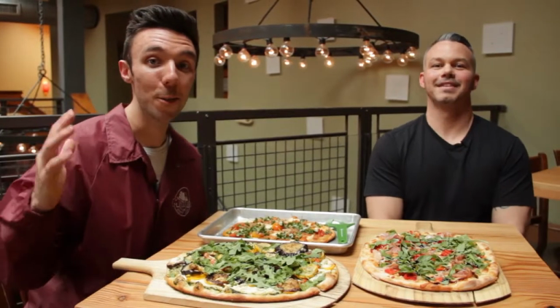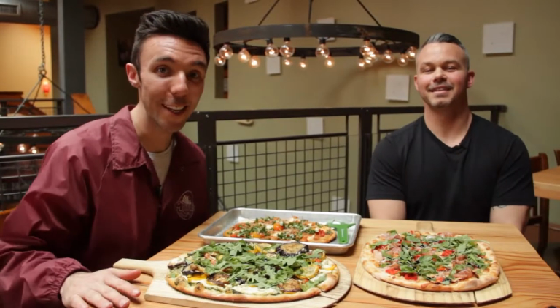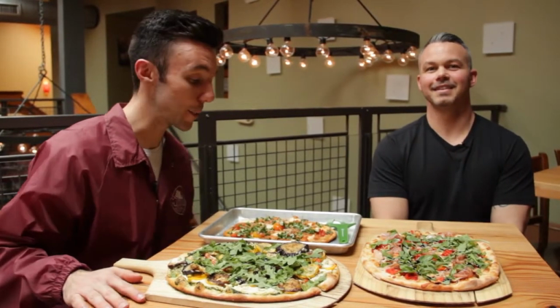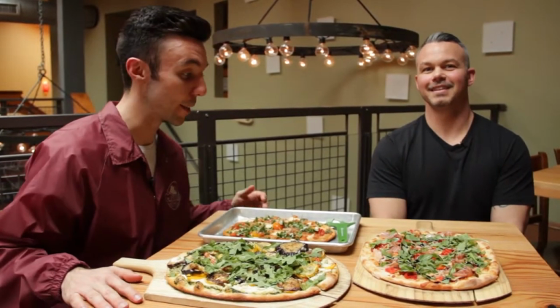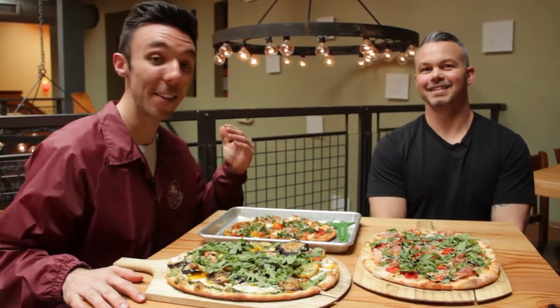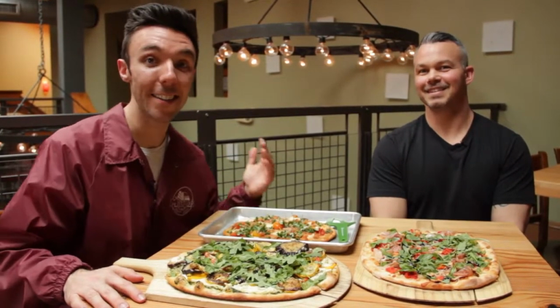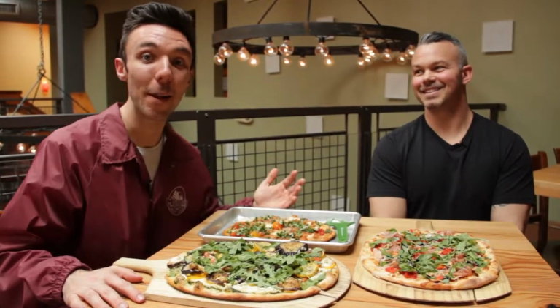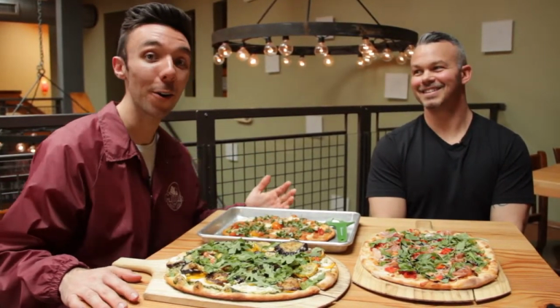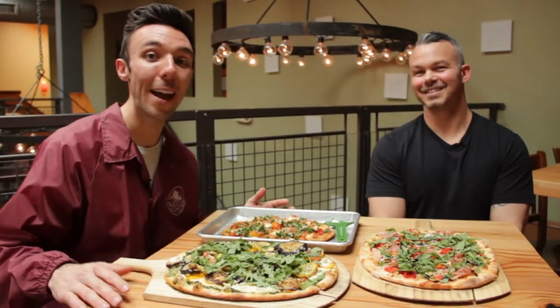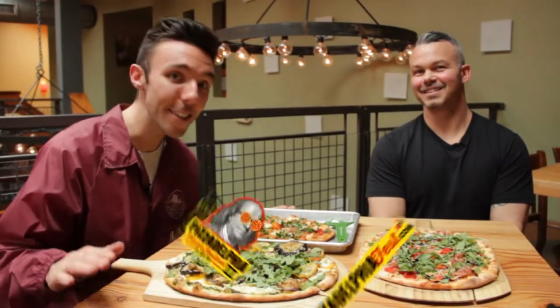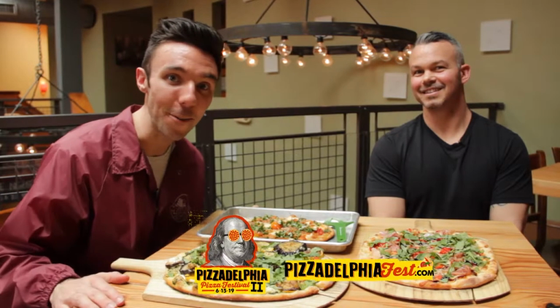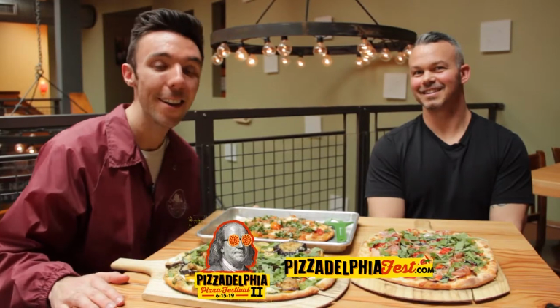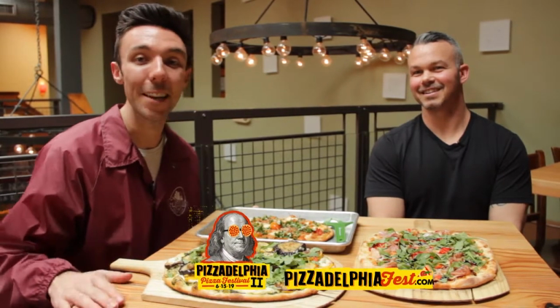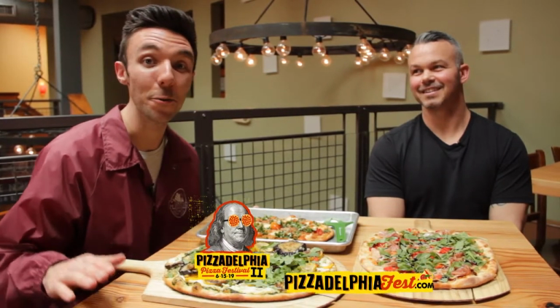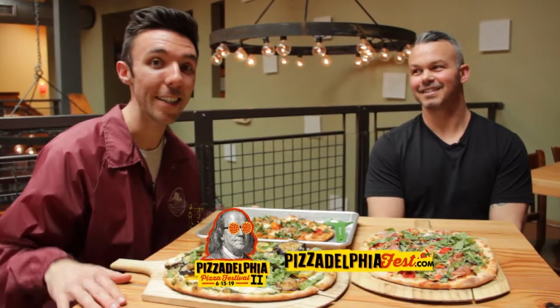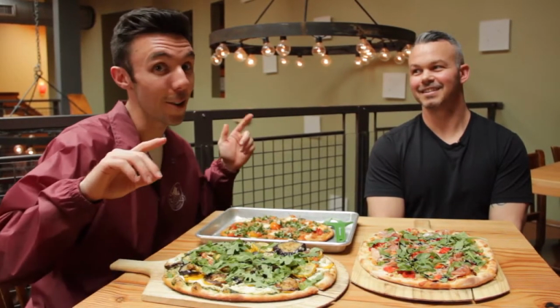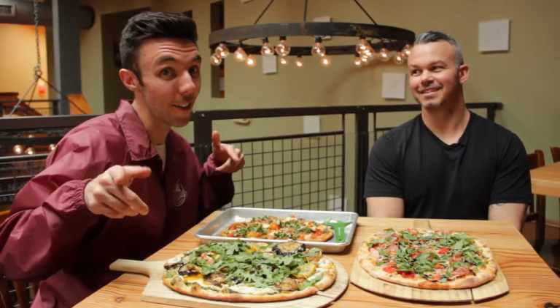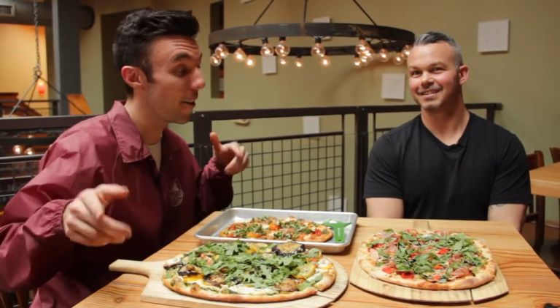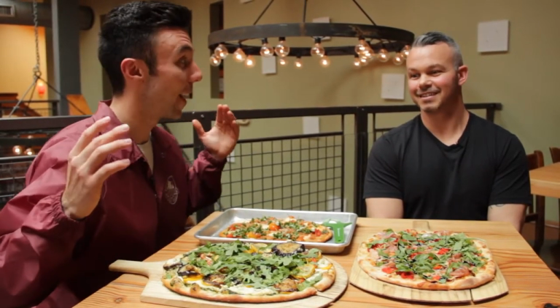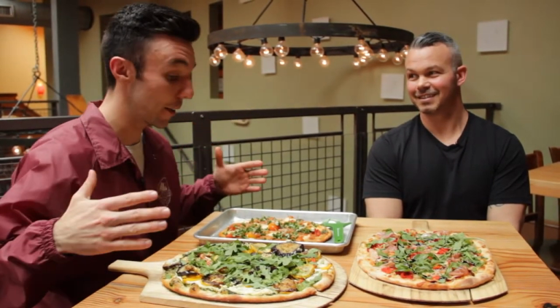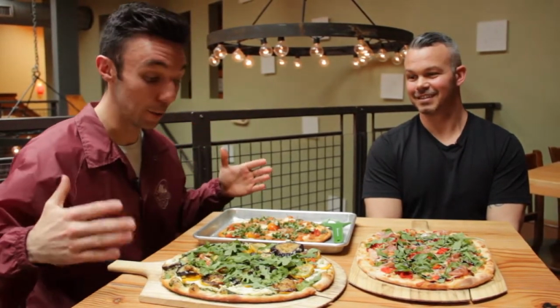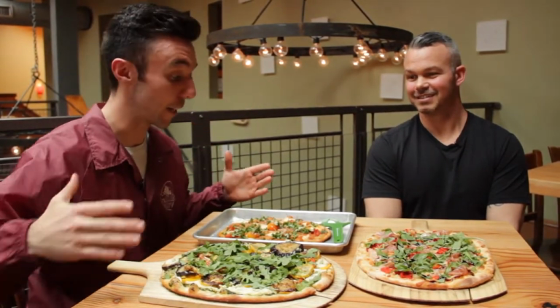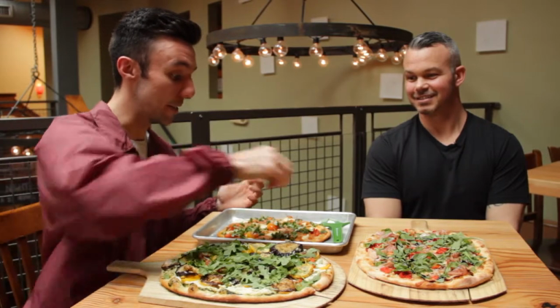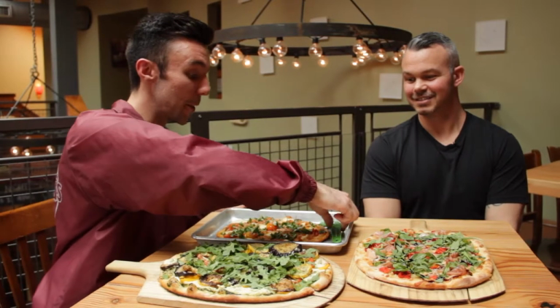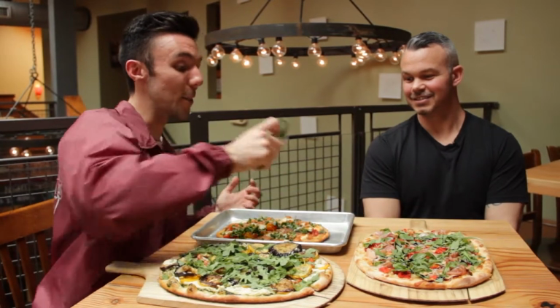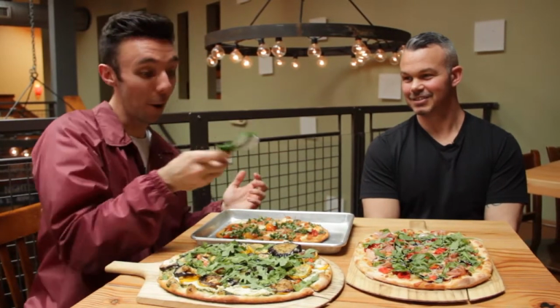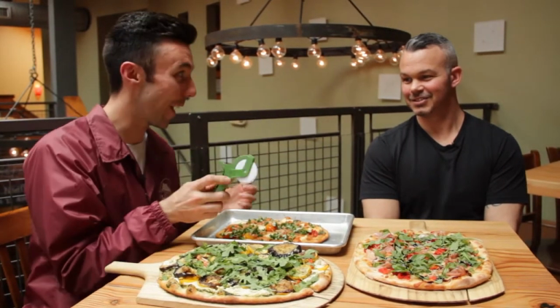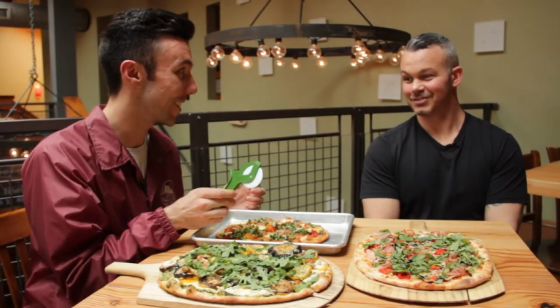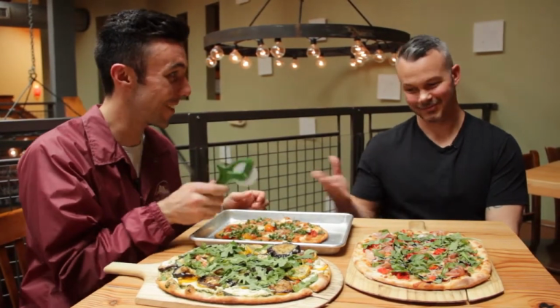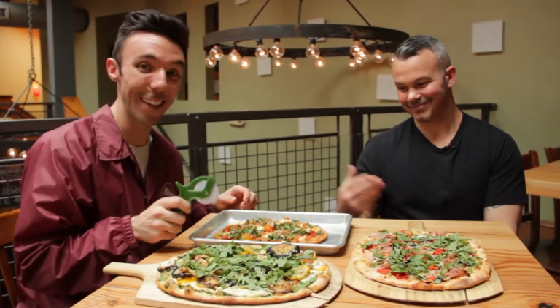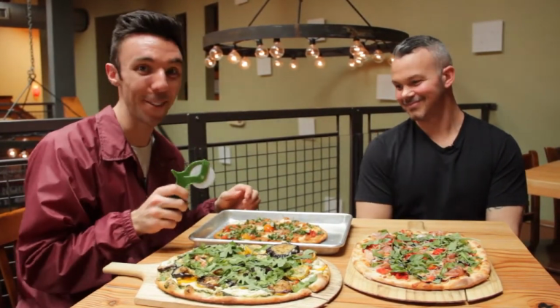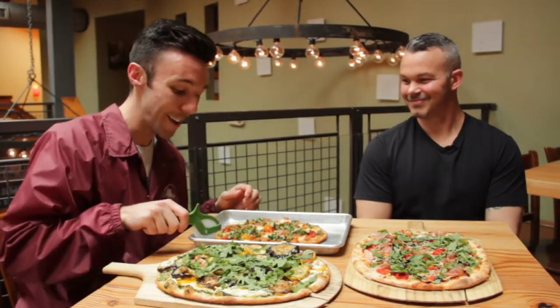I'm so excited to eat this pizza. By the way, the Couch Tomatoes are going to be at Pizzadelfia Fest at the Navy Yard June 15th — tickets on sale now.